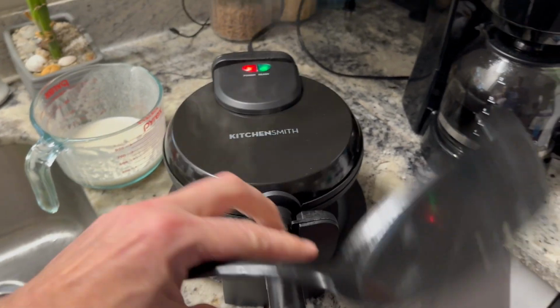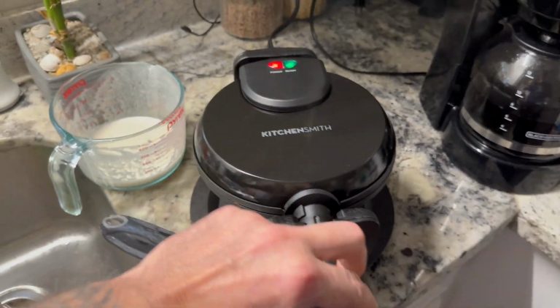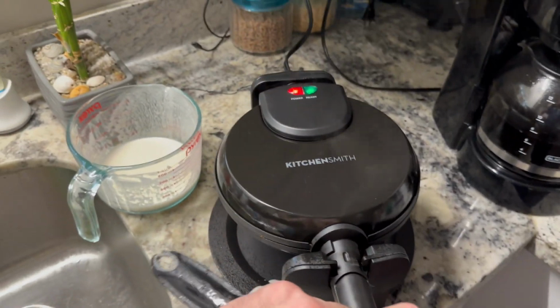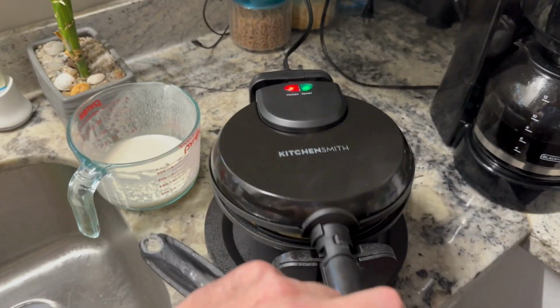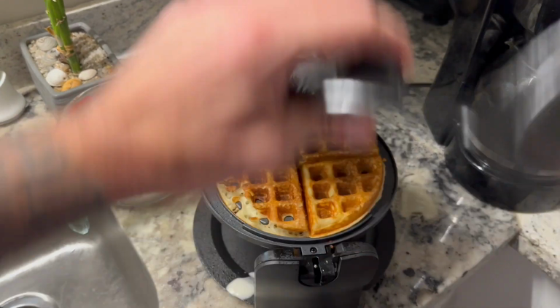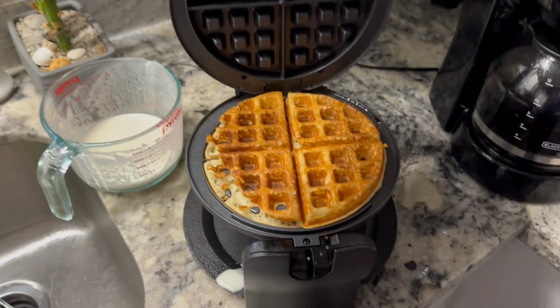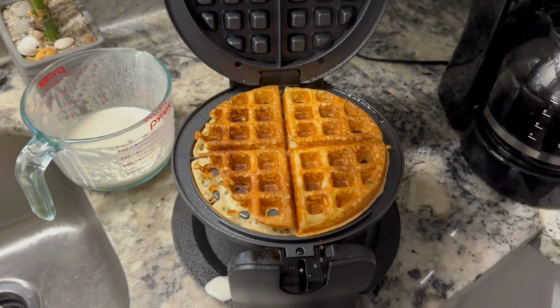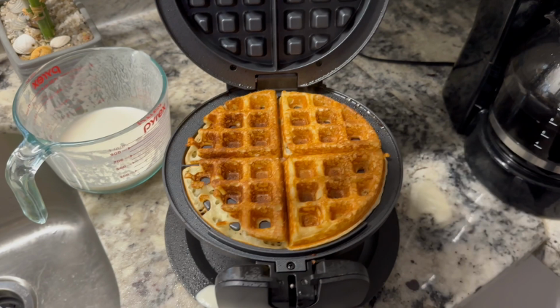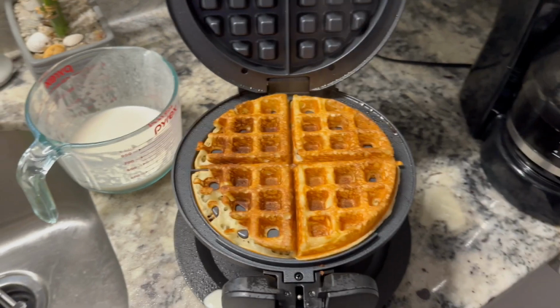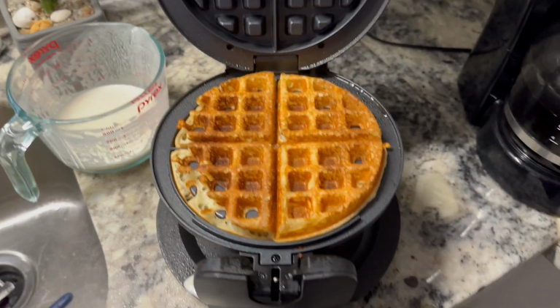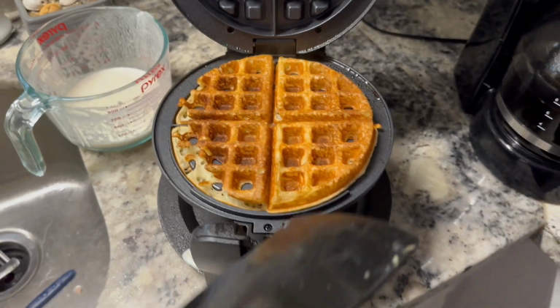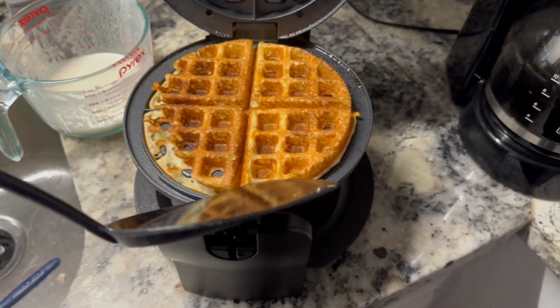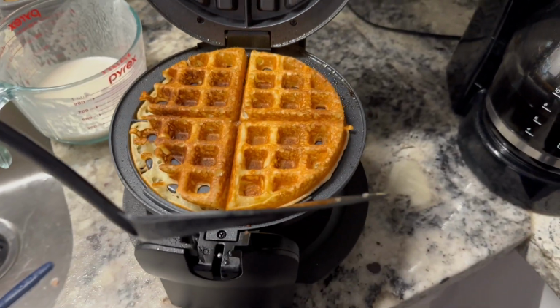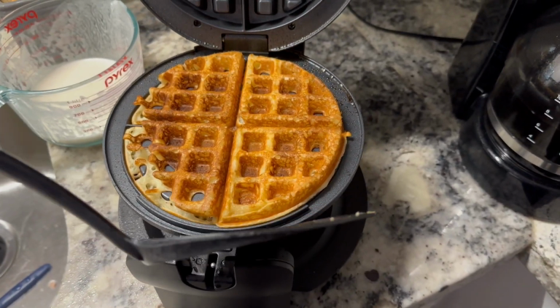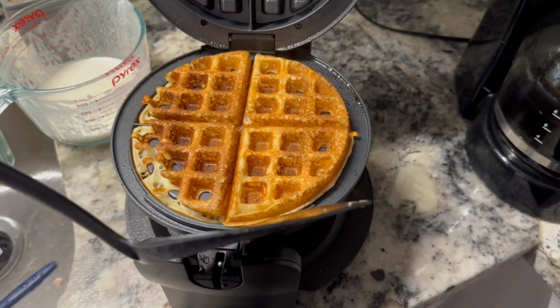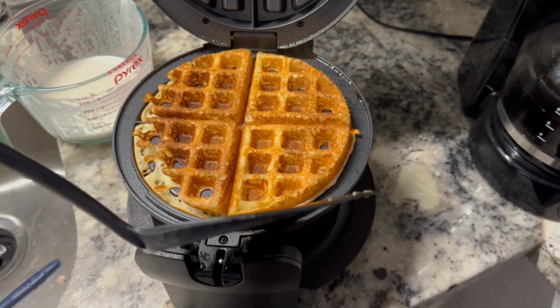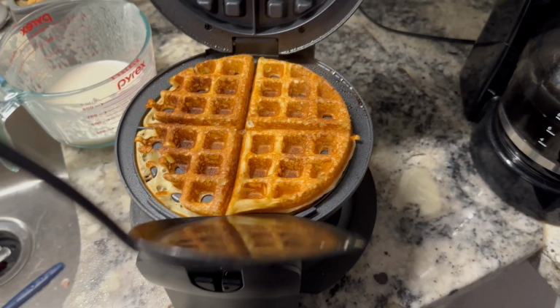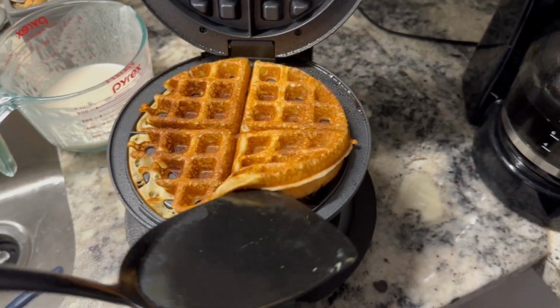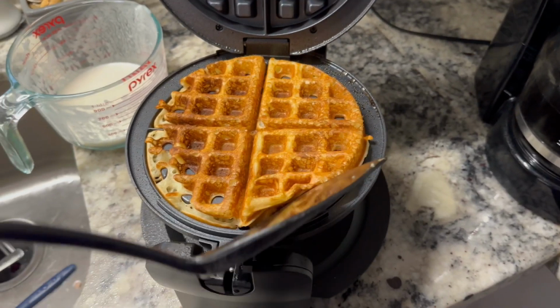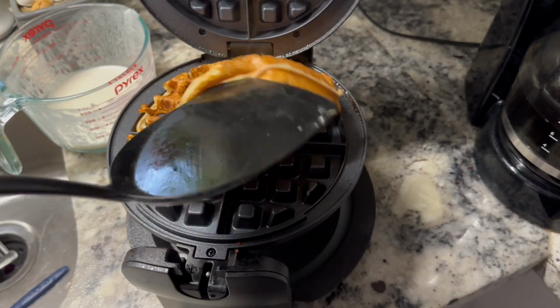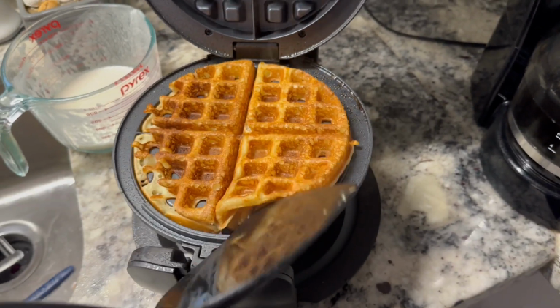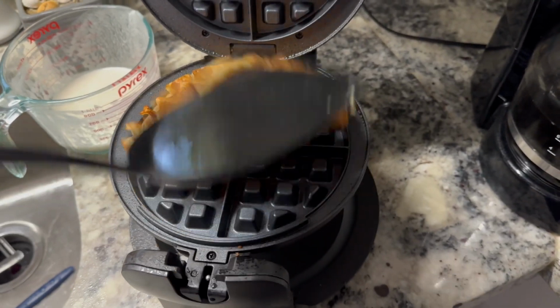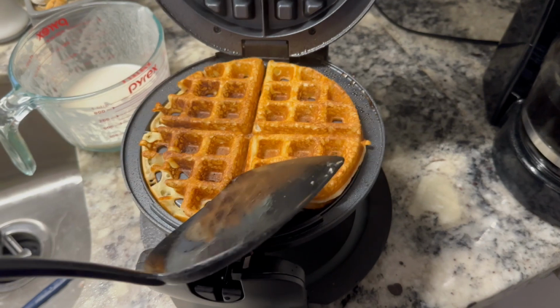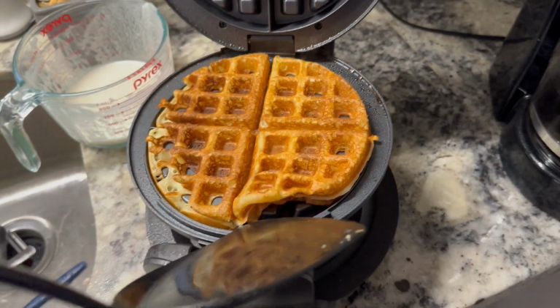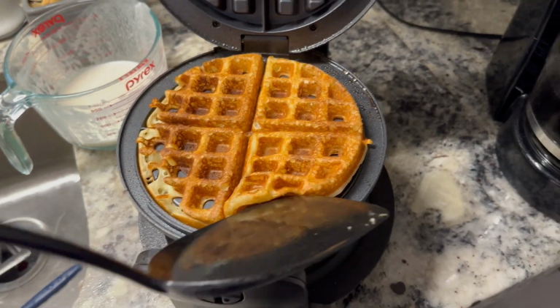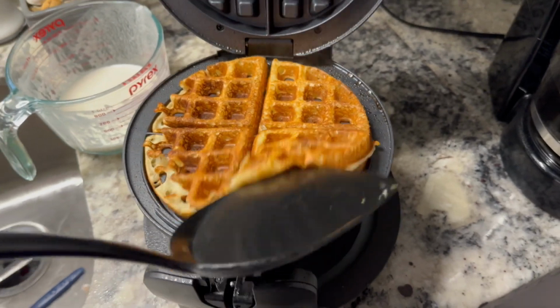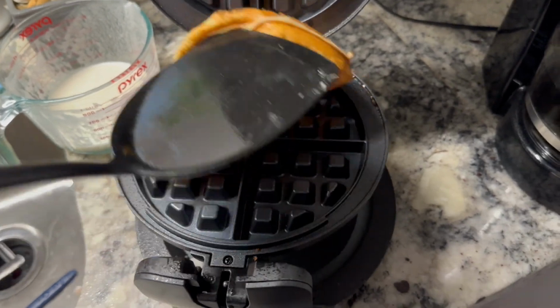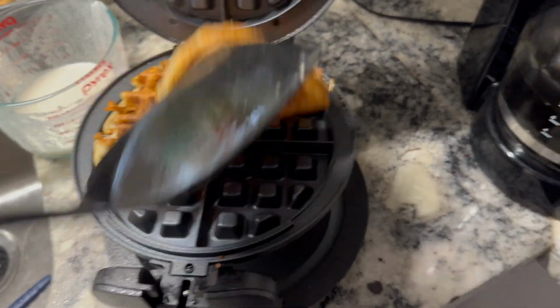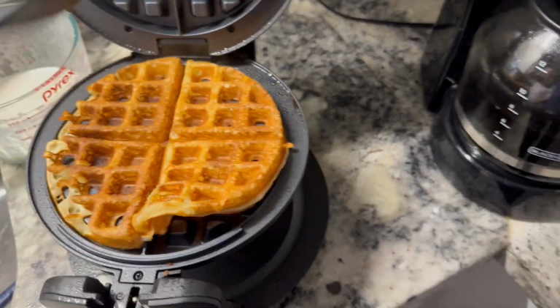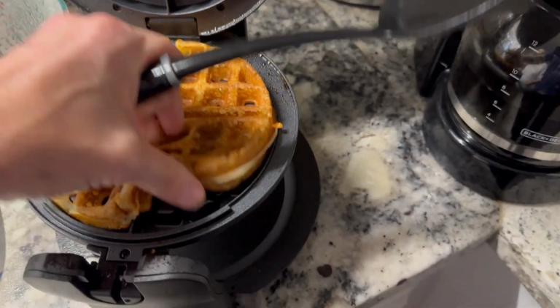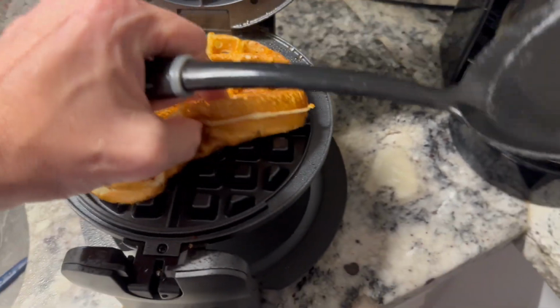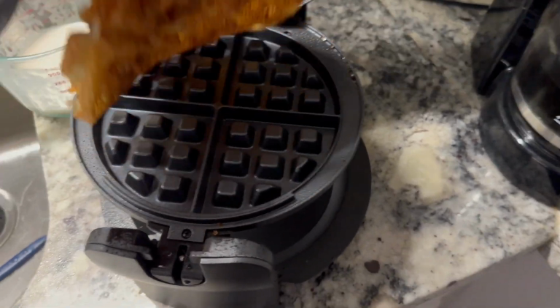Once it's finished you'll see that green light come on, just flip it back over. Look at that — they turned out great, smells so good. It doesn't even stick to the pan. Highly recommend it for sure.